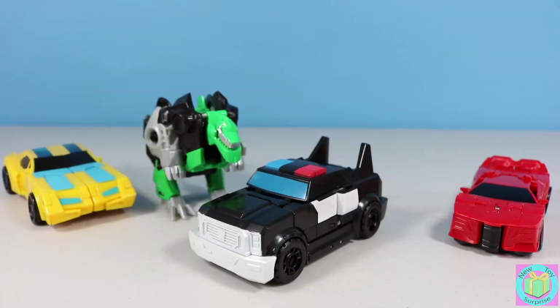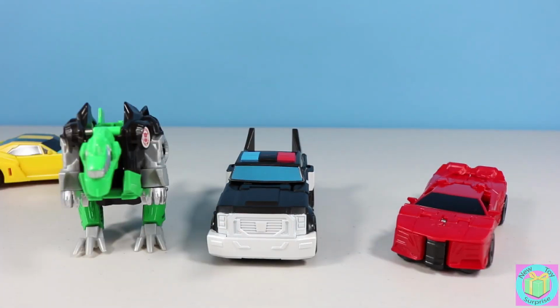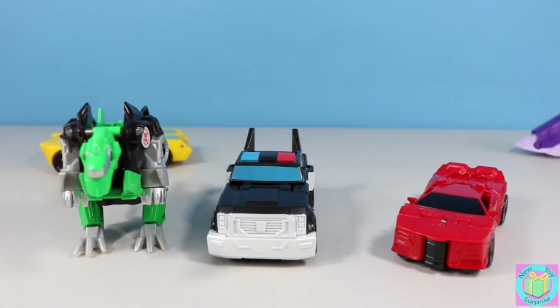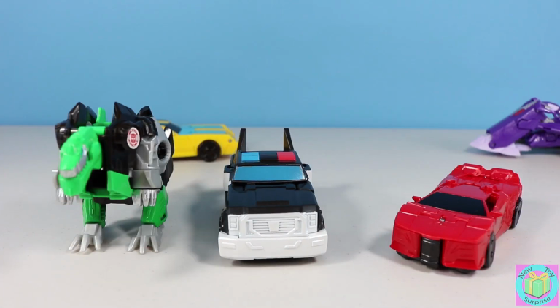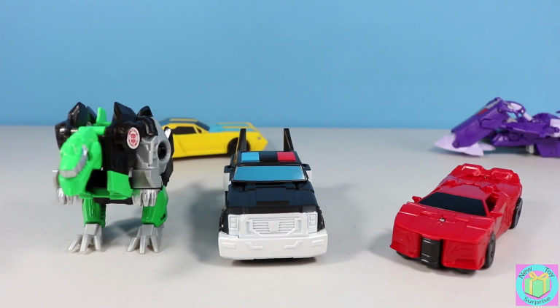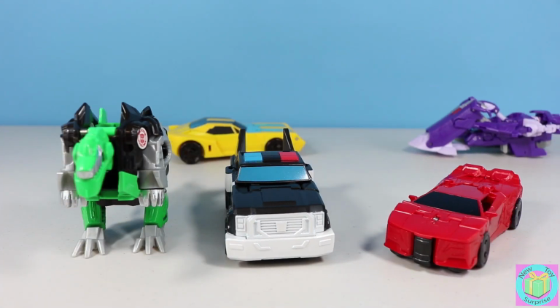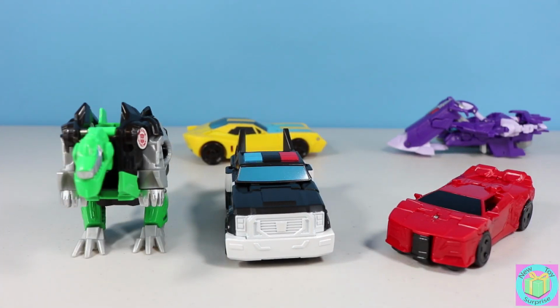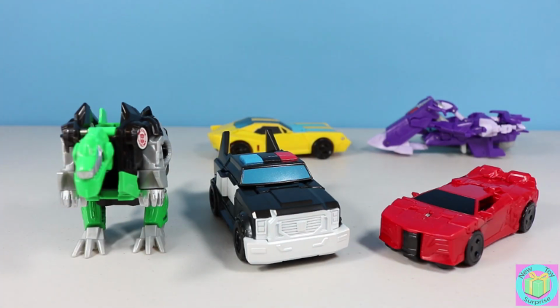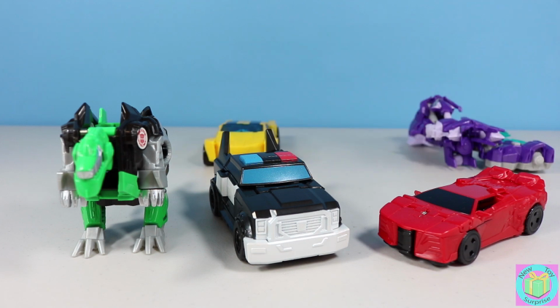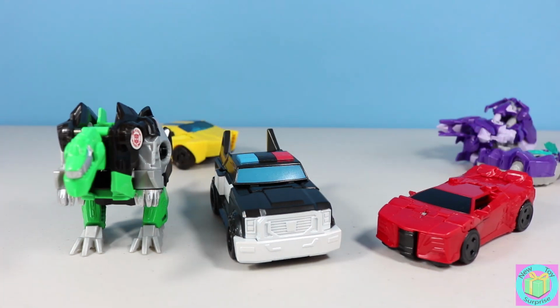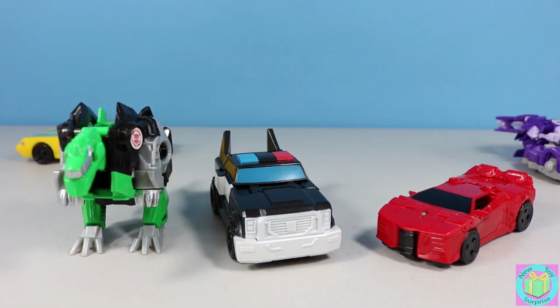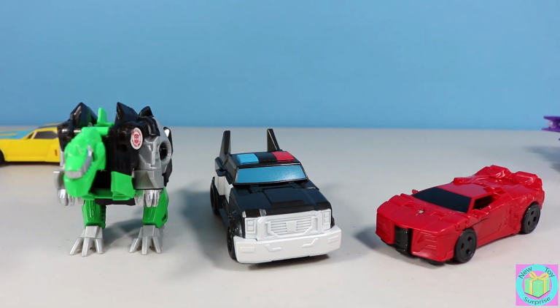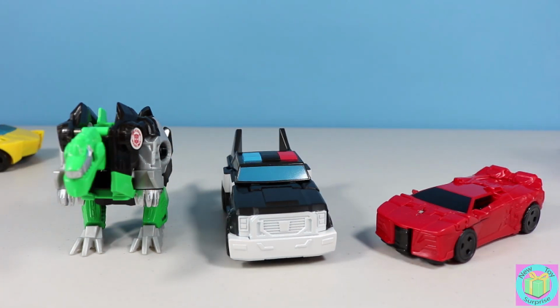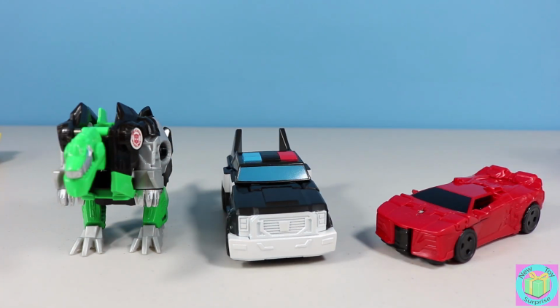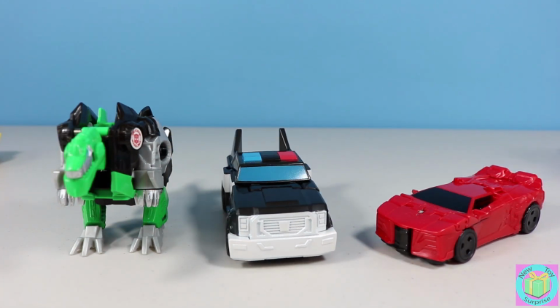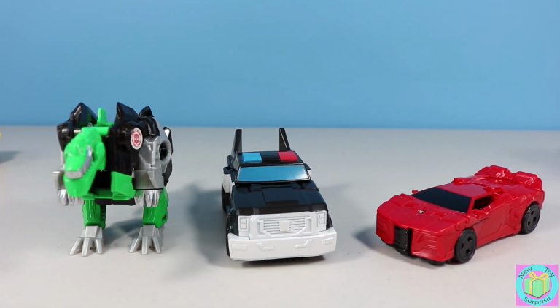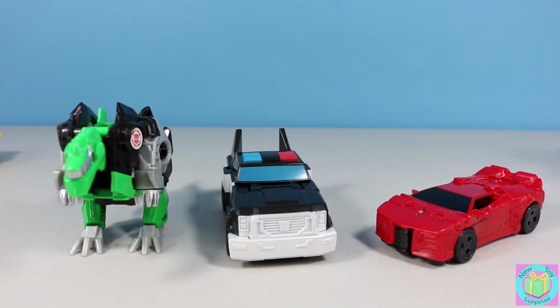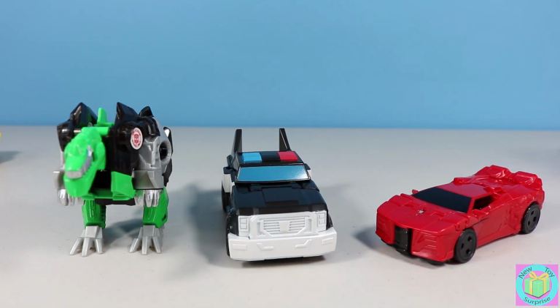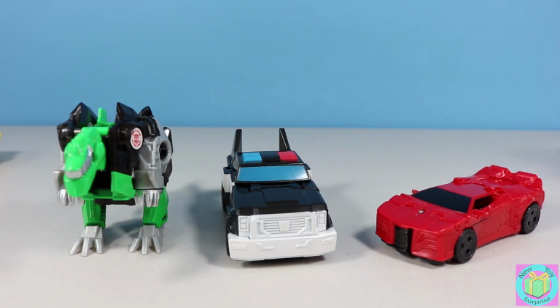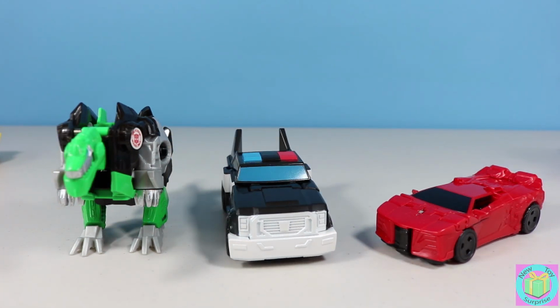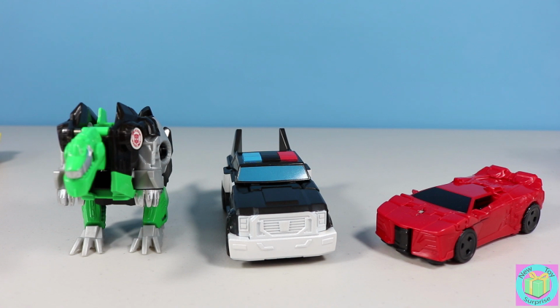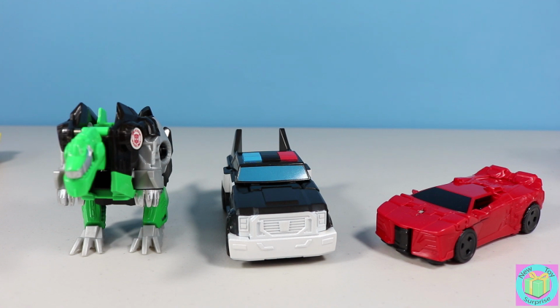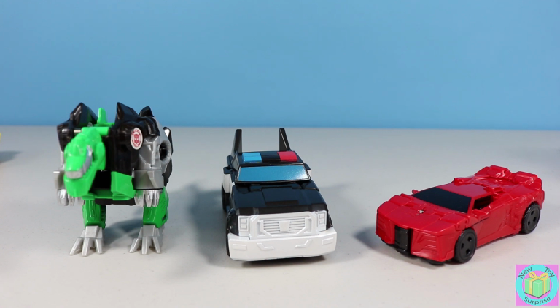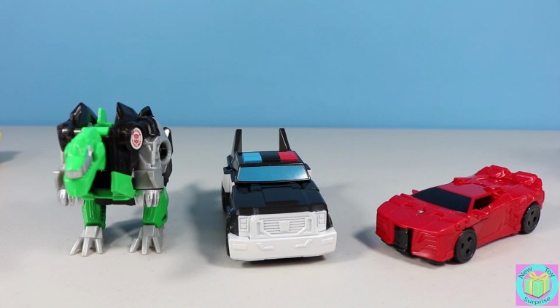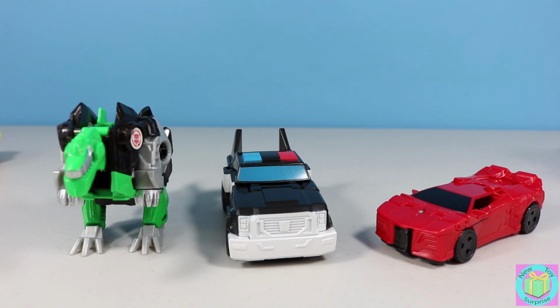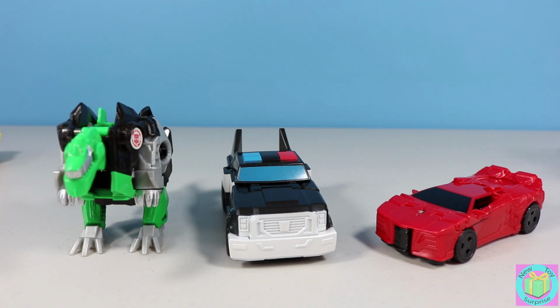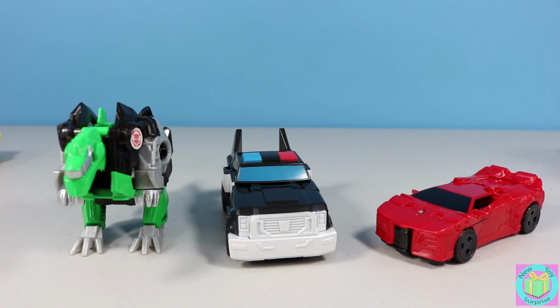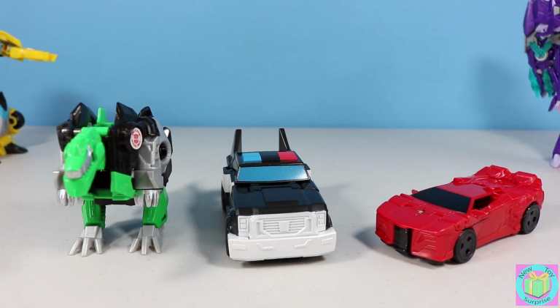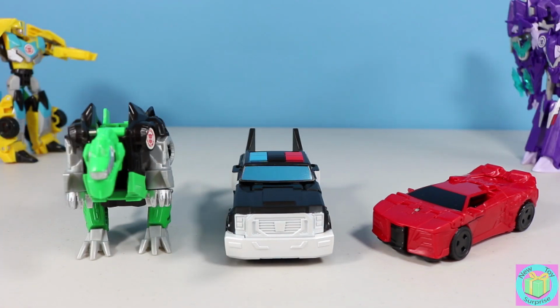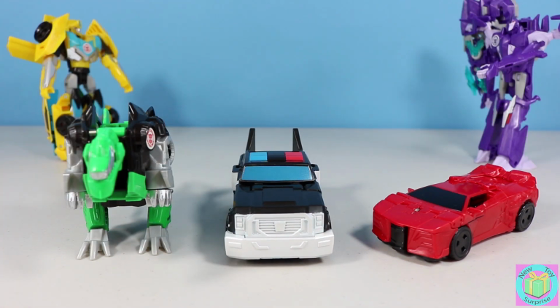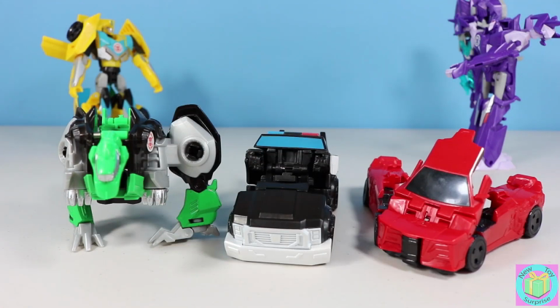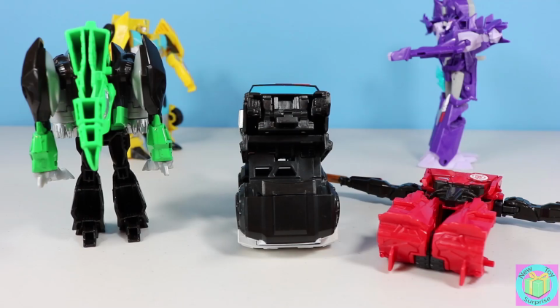Hey Strongarm, let's look over there. No Sideswipe, that's against regulations to disobey Bumblebee's order. You and your rules and regulations. Stop arguing and come out!